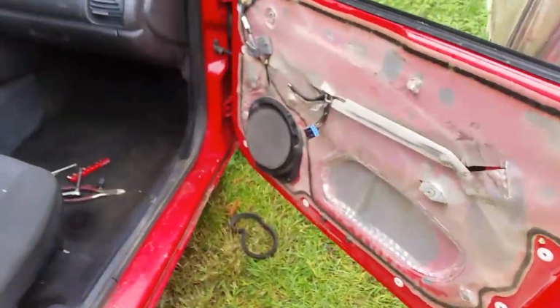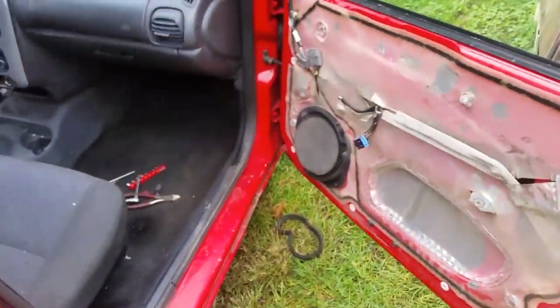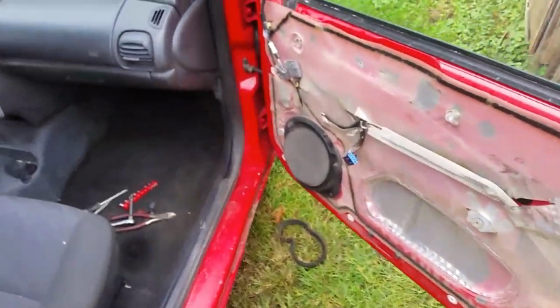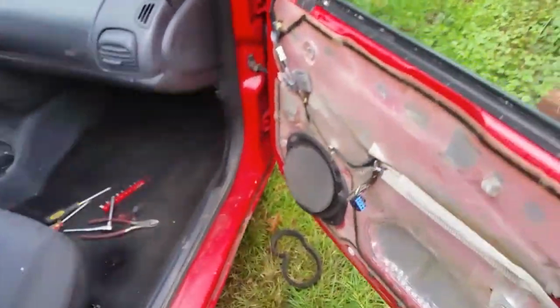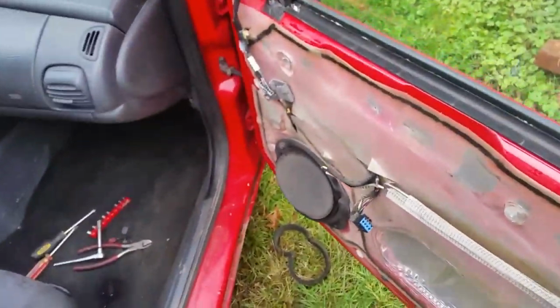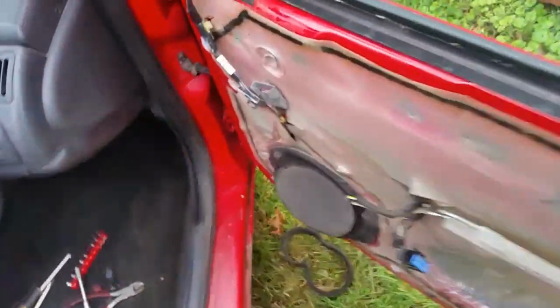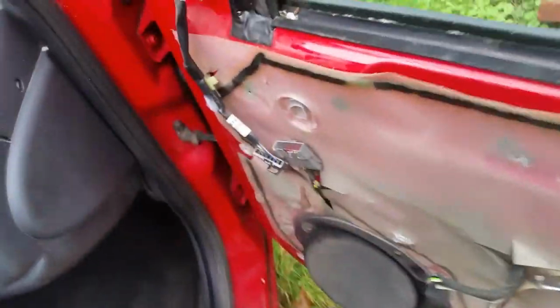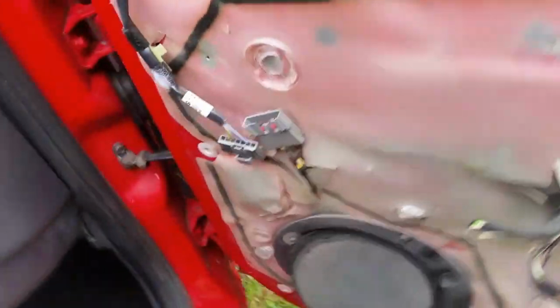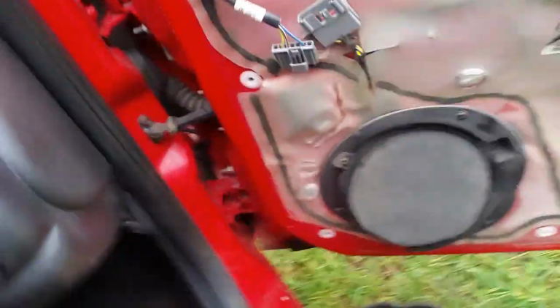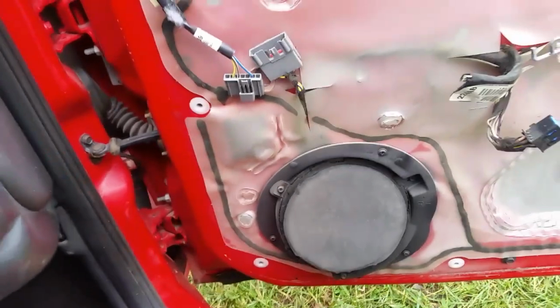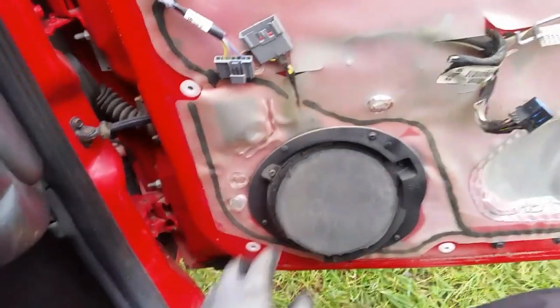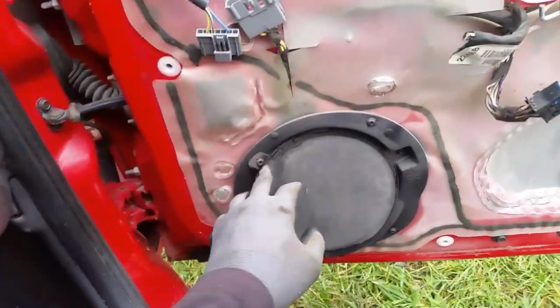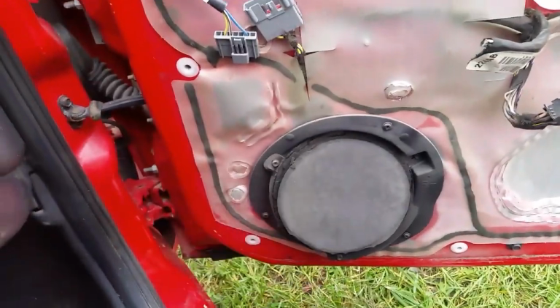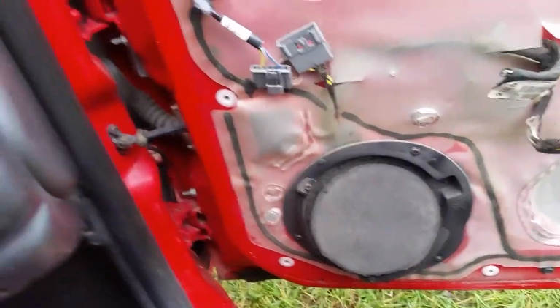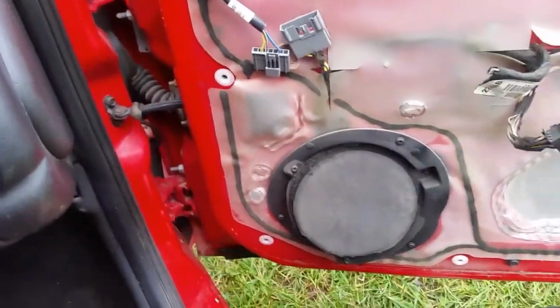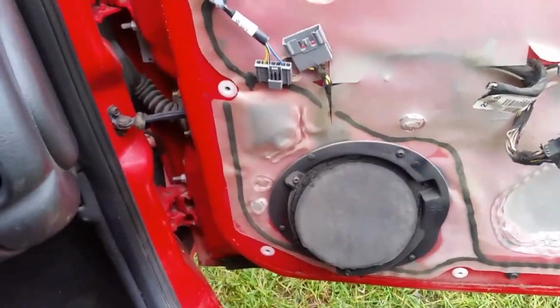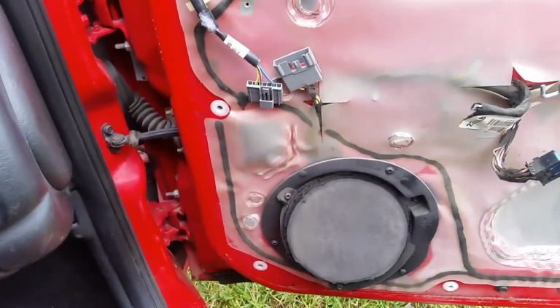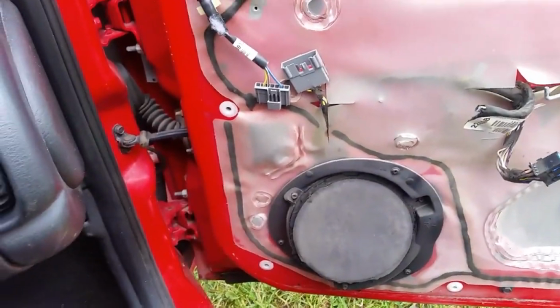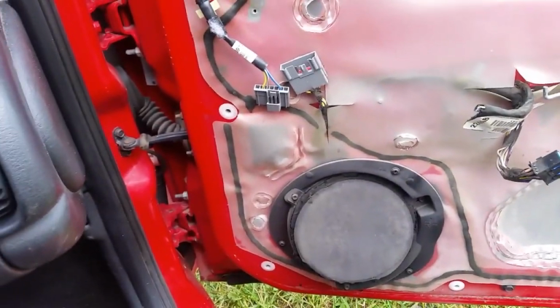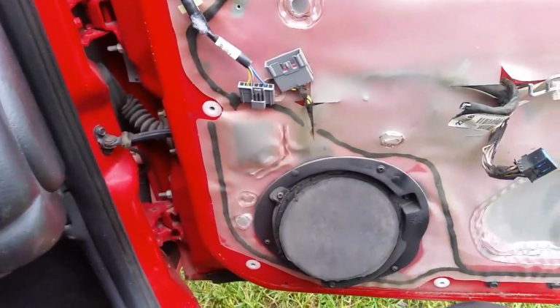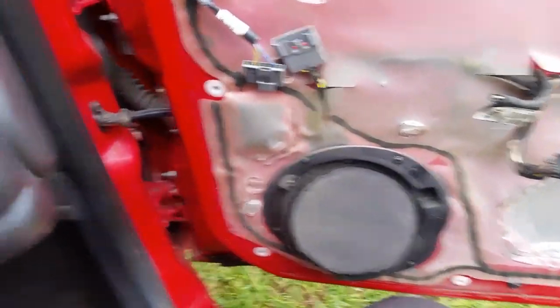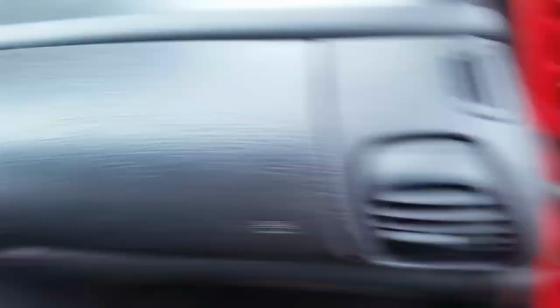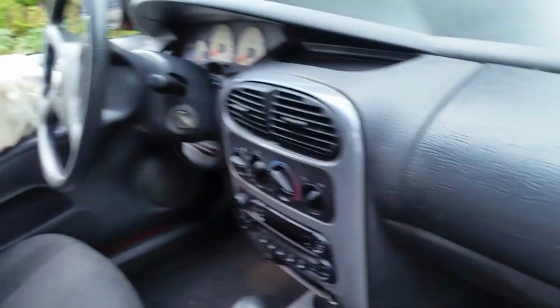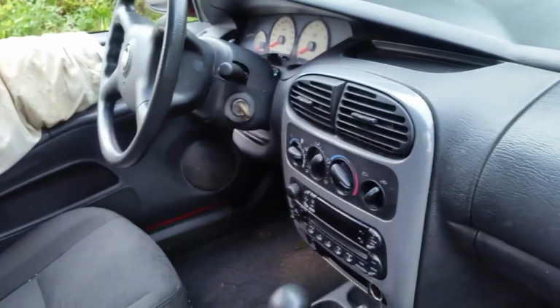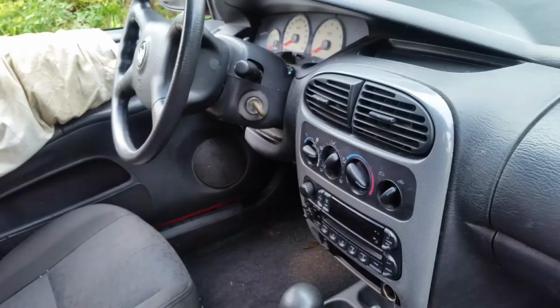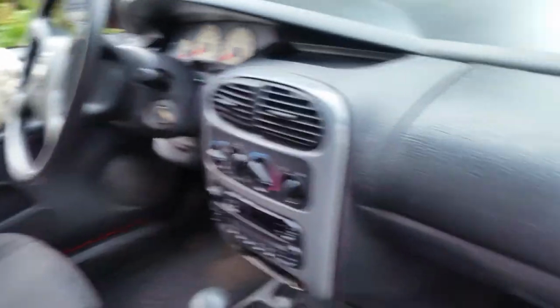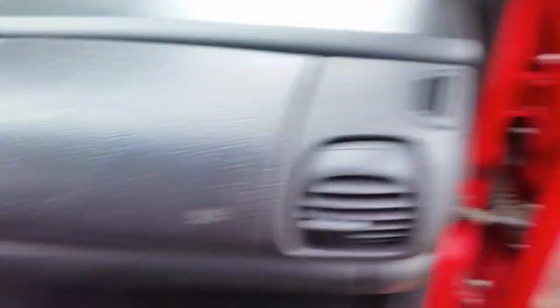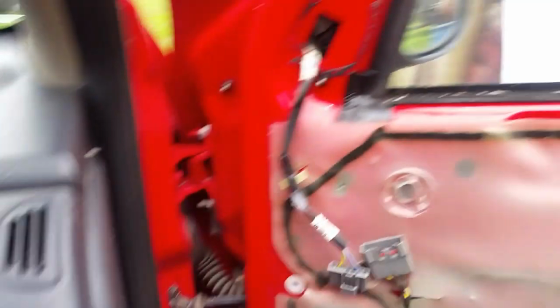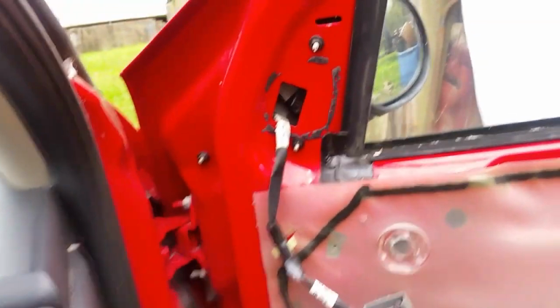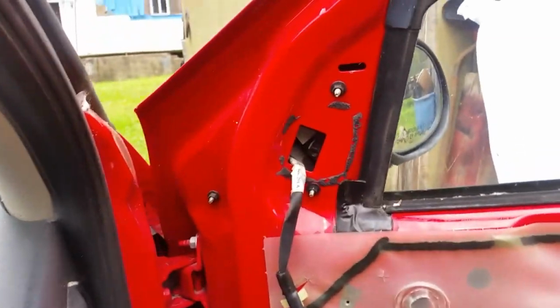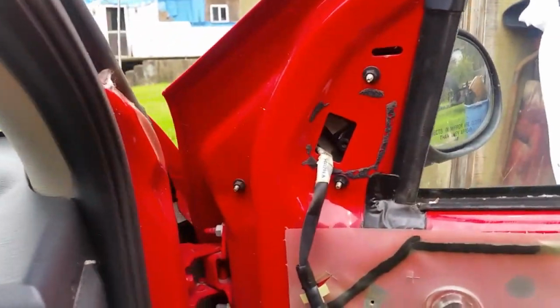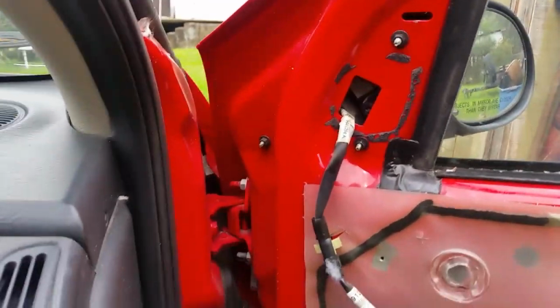Now at this point we have access to the speaker, which this speaker over here is no good — it rattles a little bit. But the speaker on the driver's side is good, so I'm going to keep it. So here's the mirror.